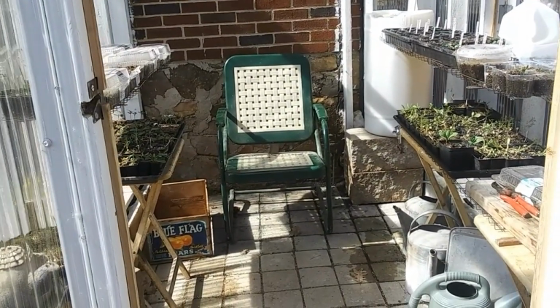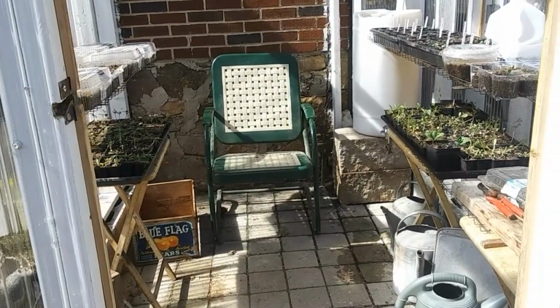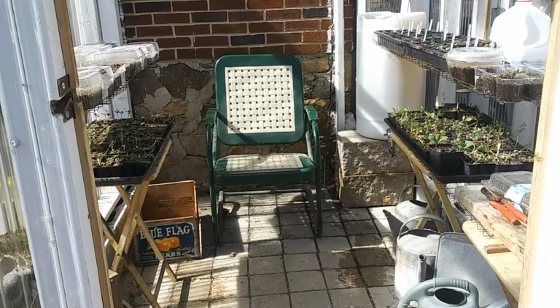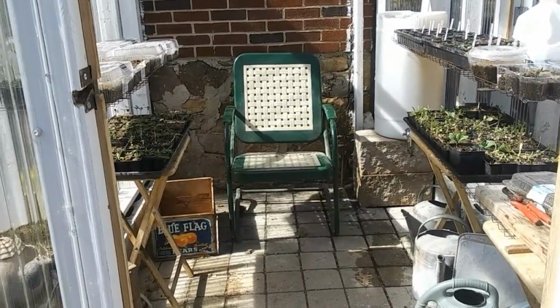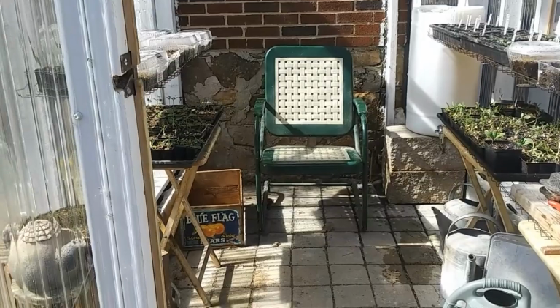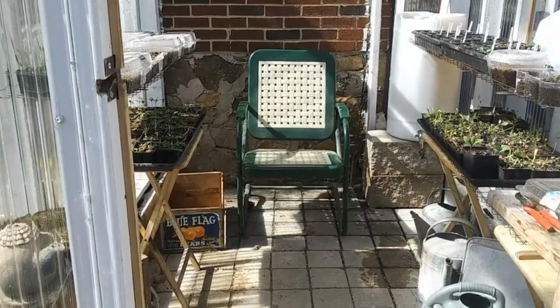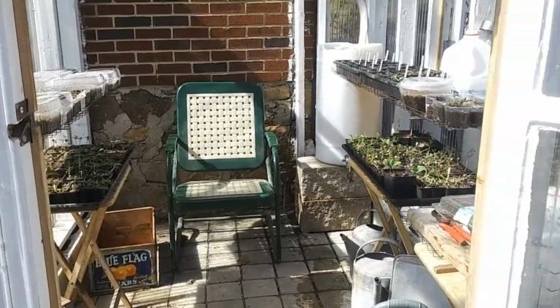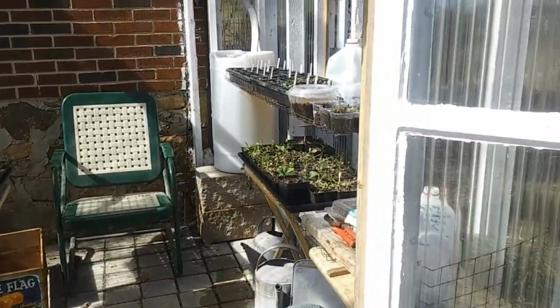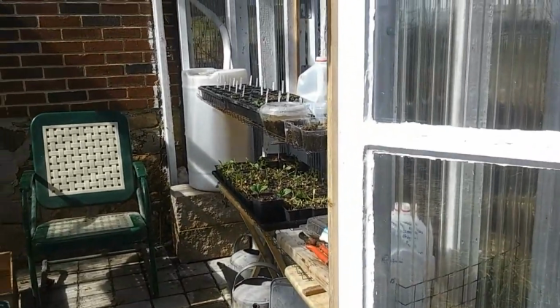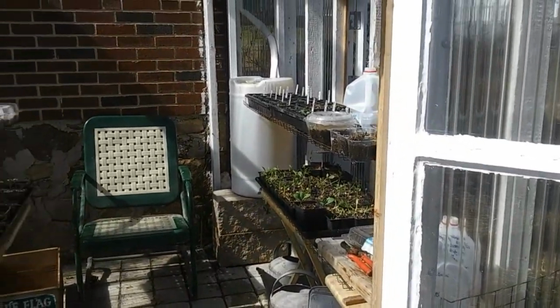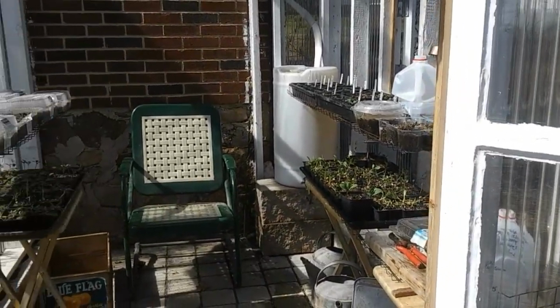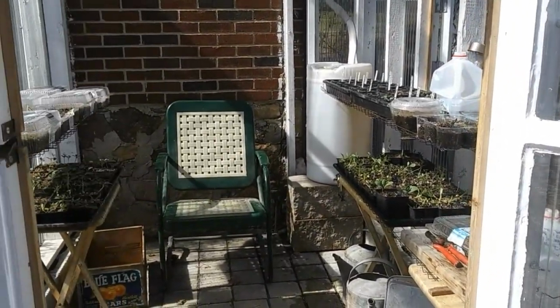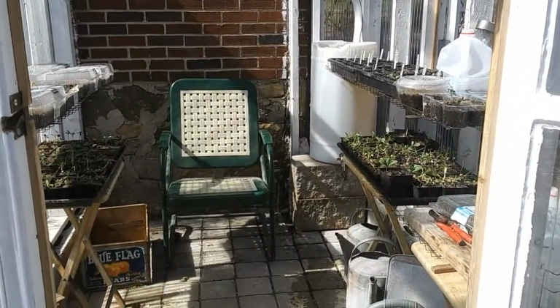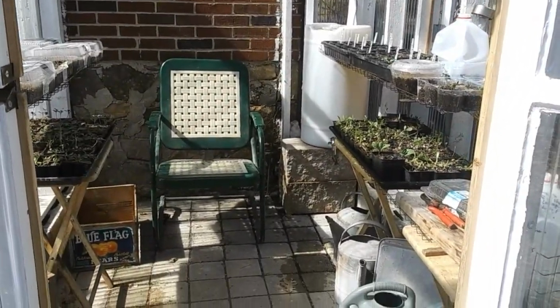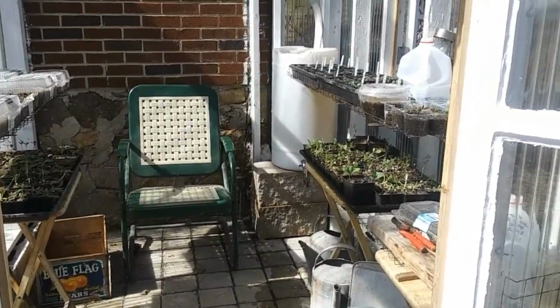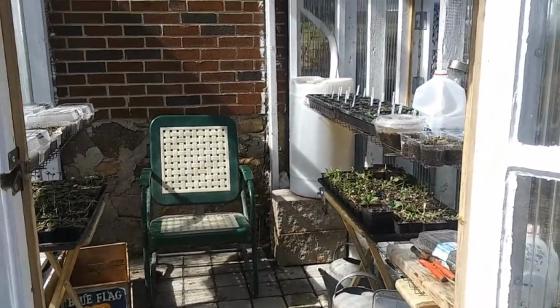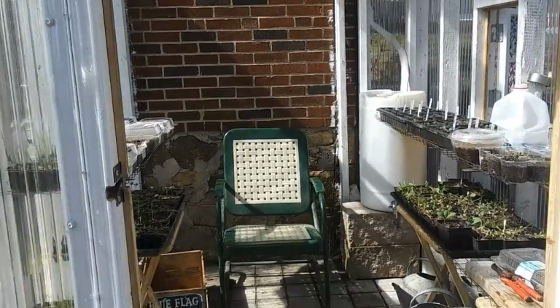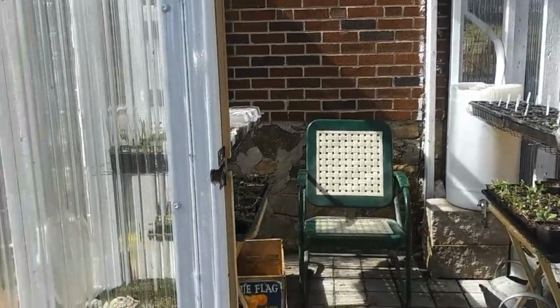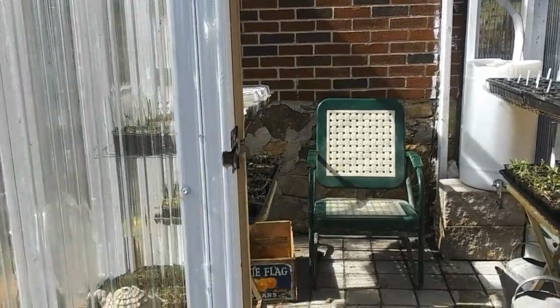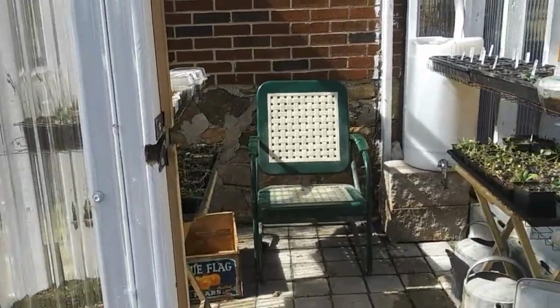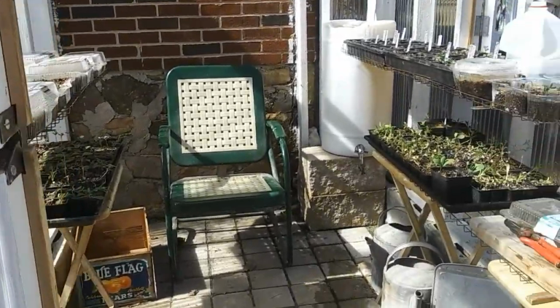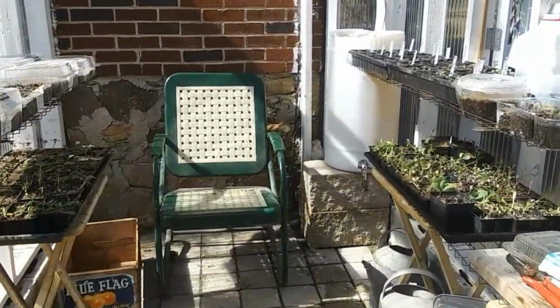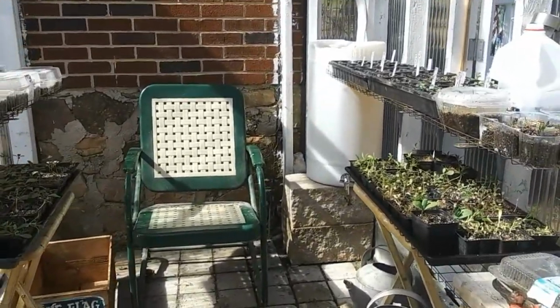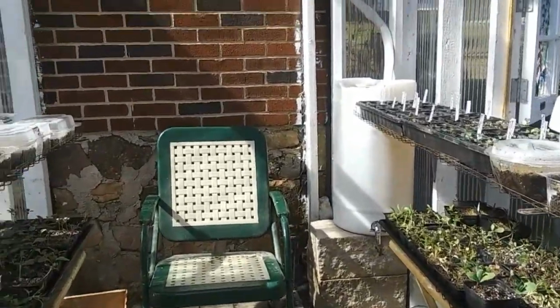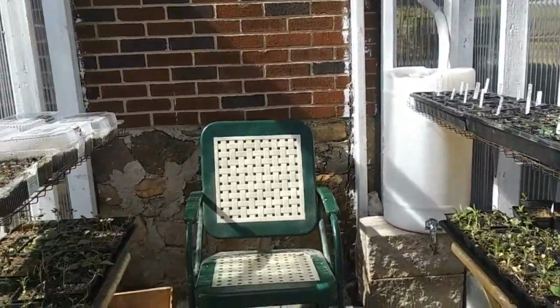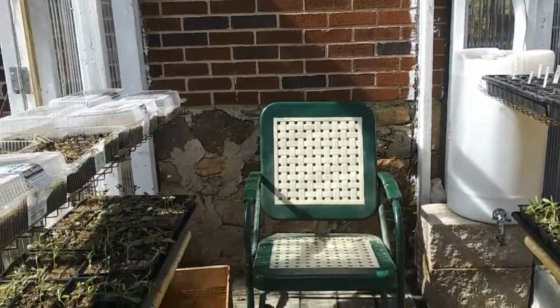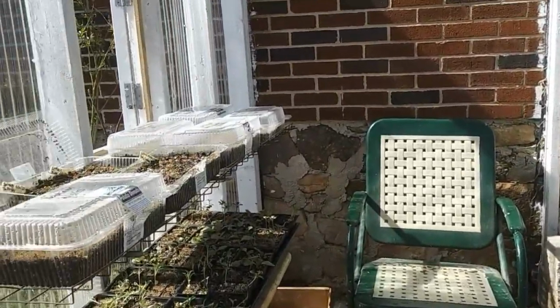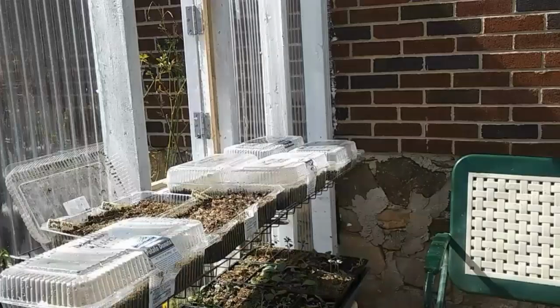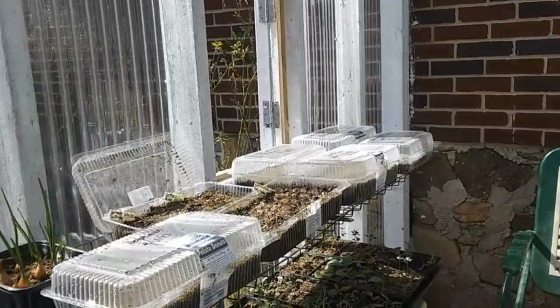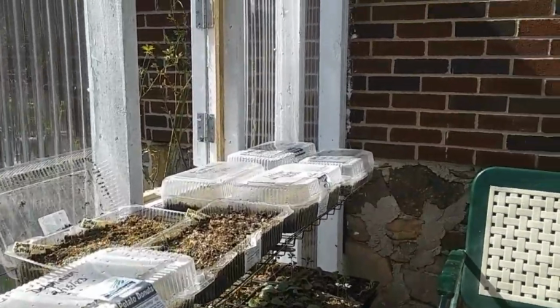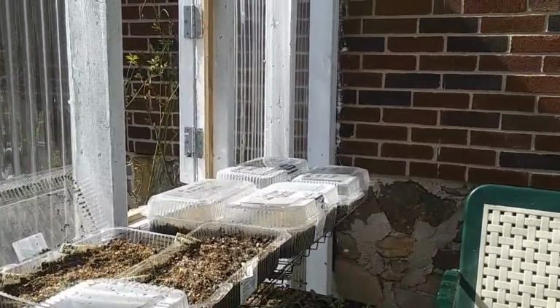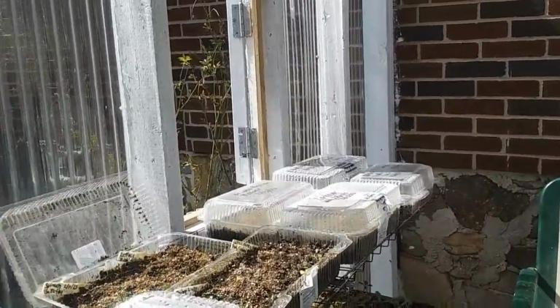Happy spring everybody! This is the day after spring and I wanted to show you what I have in my greenhouse — what I've winter sown and some things under my grow light that I brought out today.